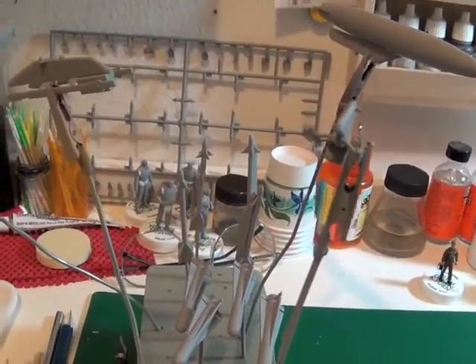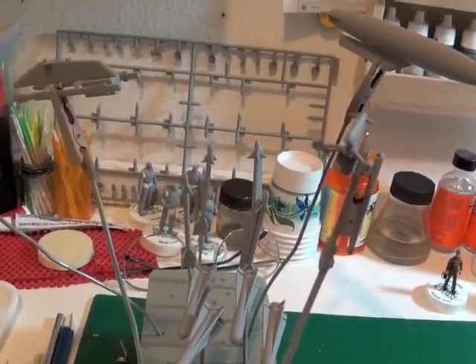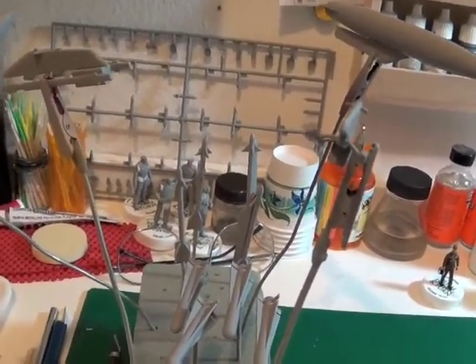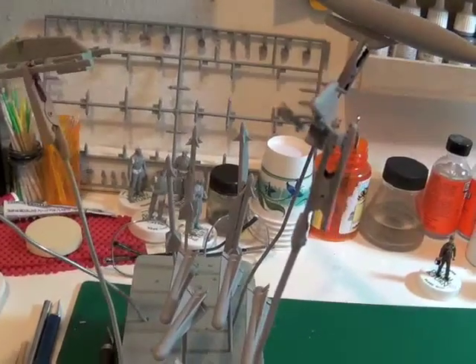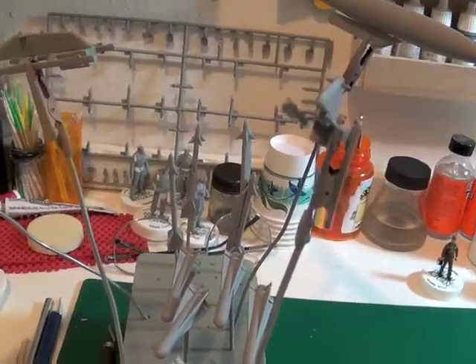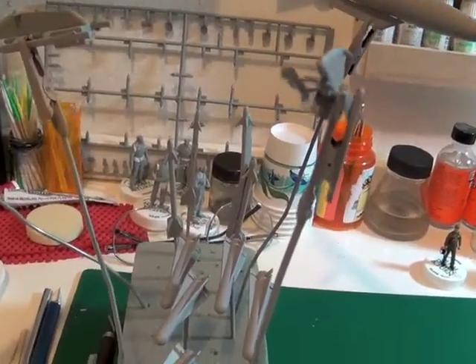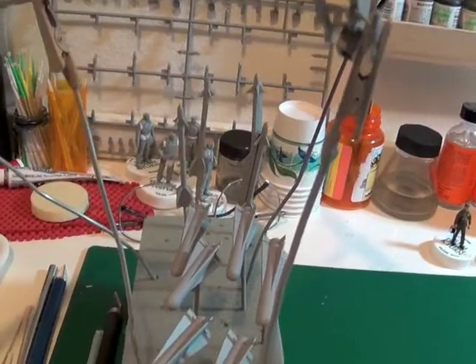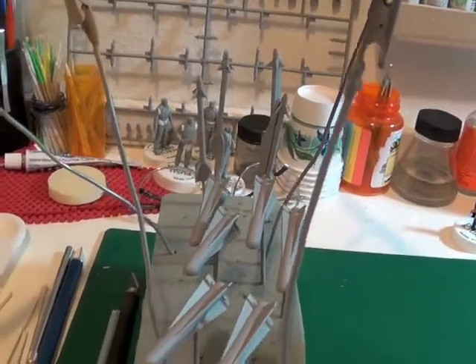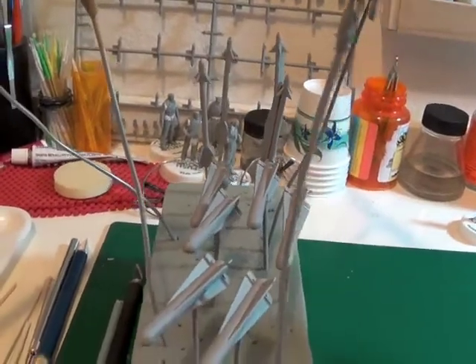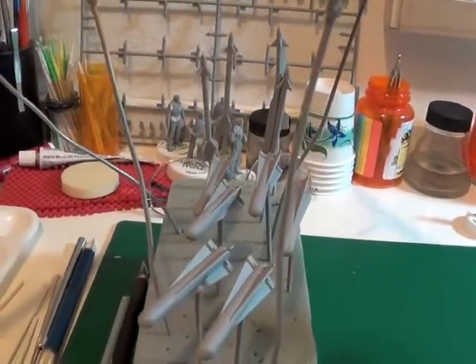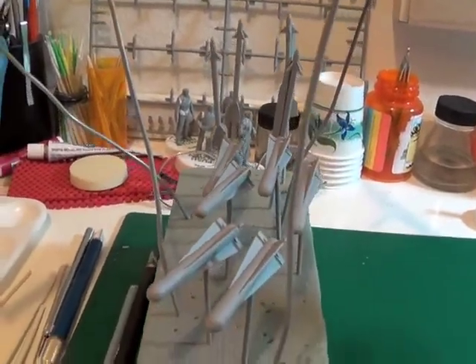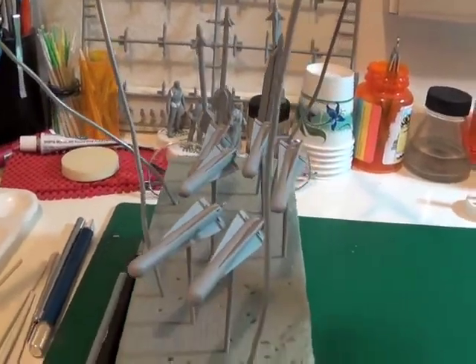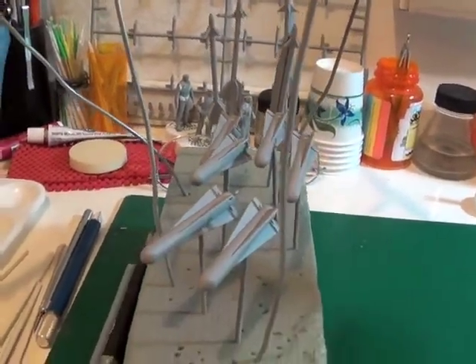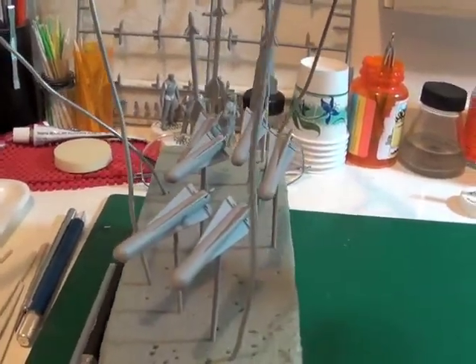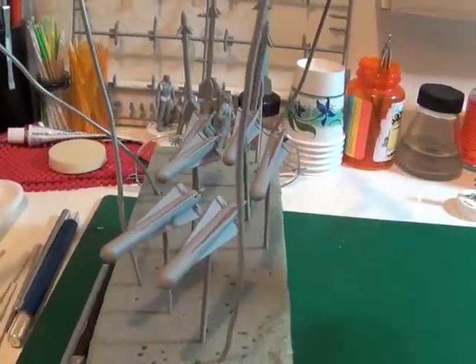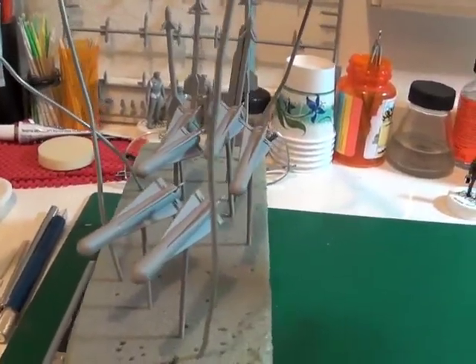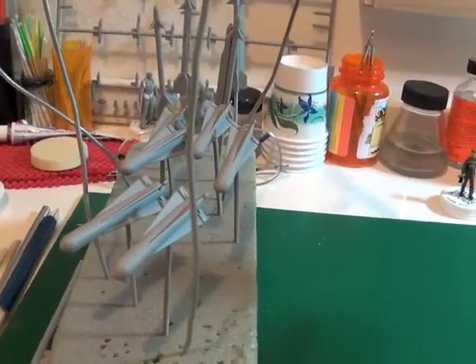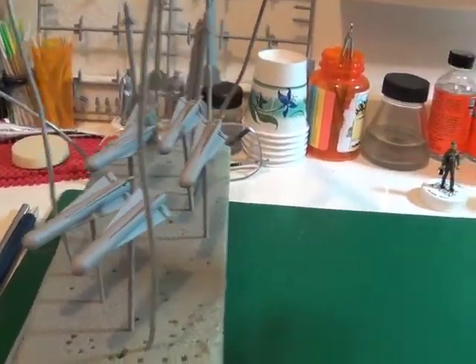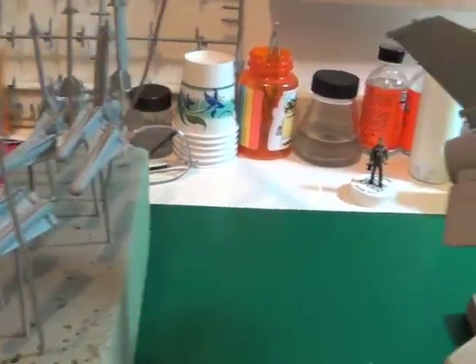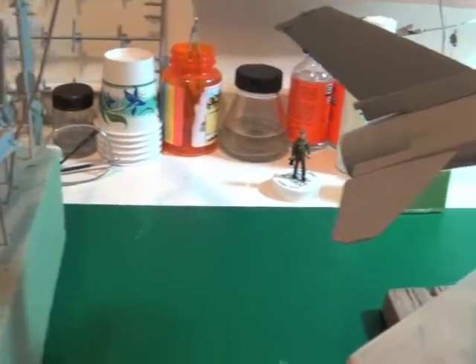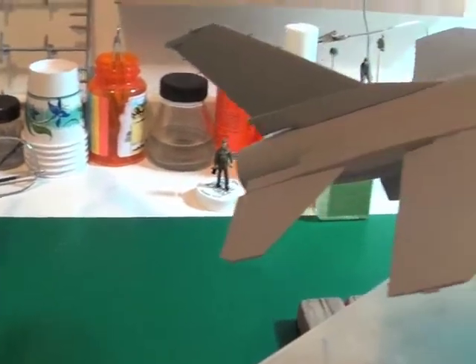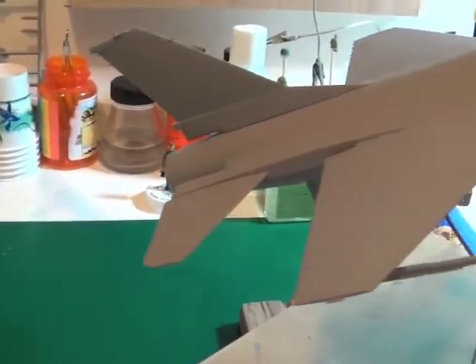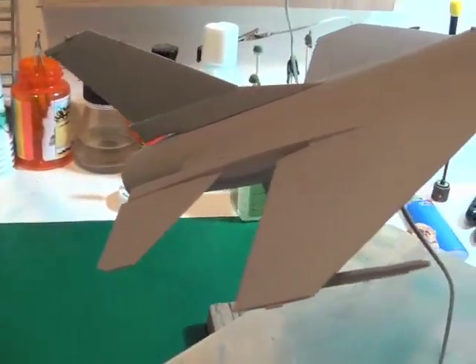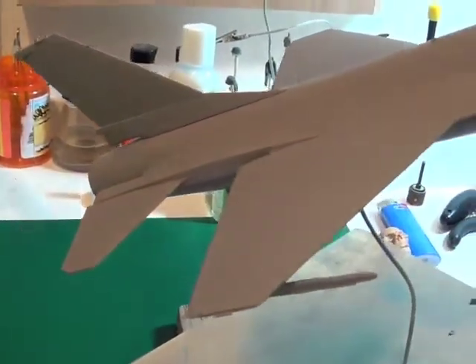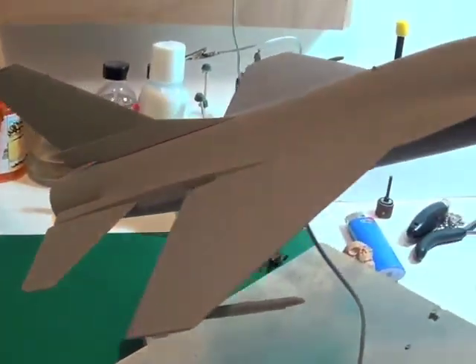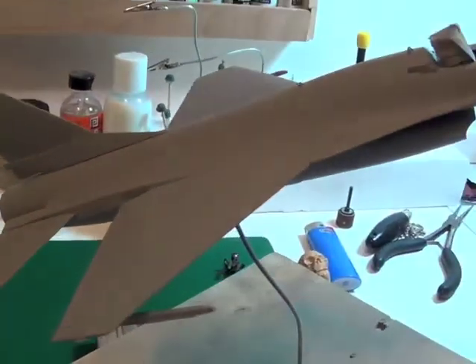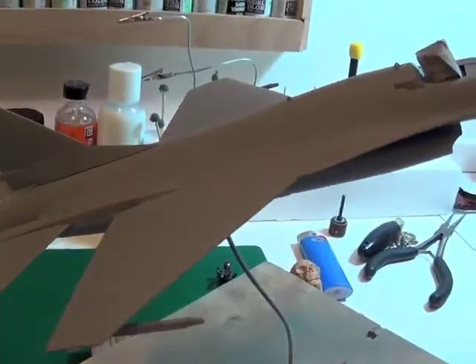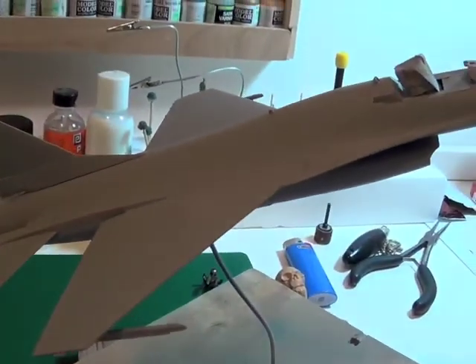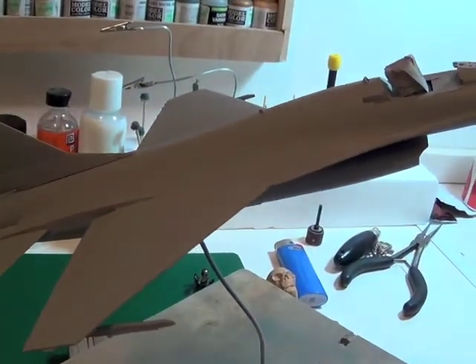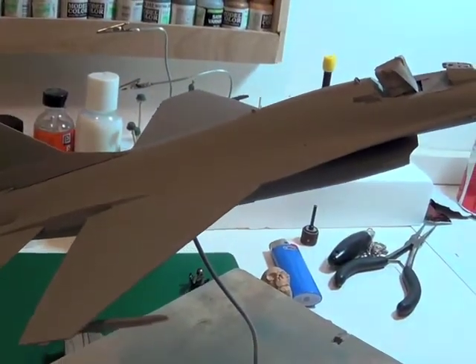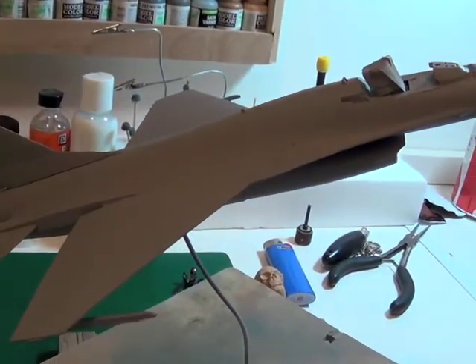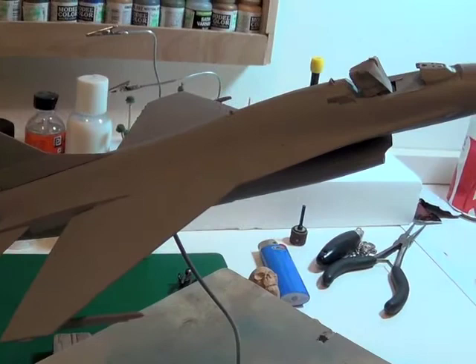Here's the drop tanks and armament for the F-16 all primed up. Here's the F-16 all primed up.